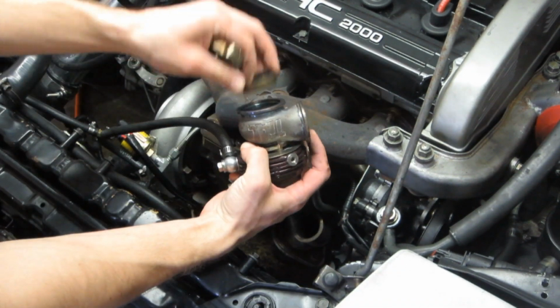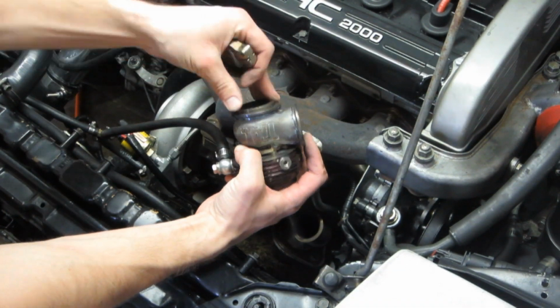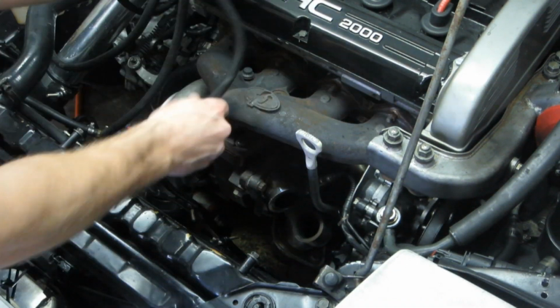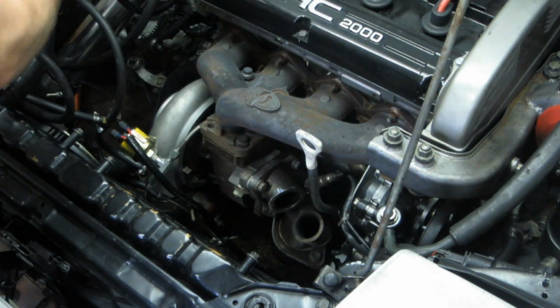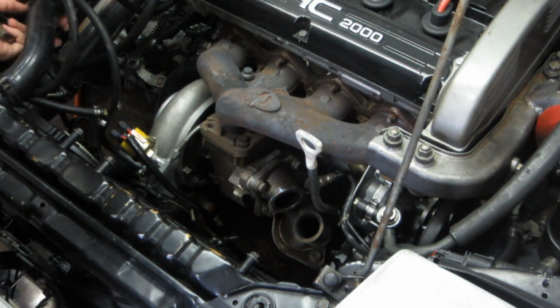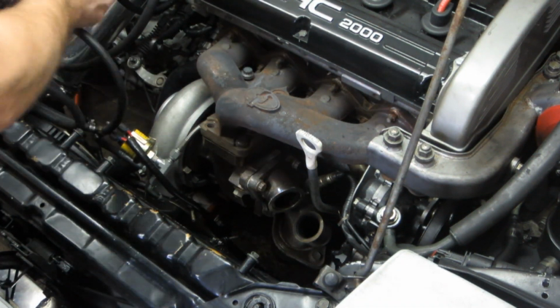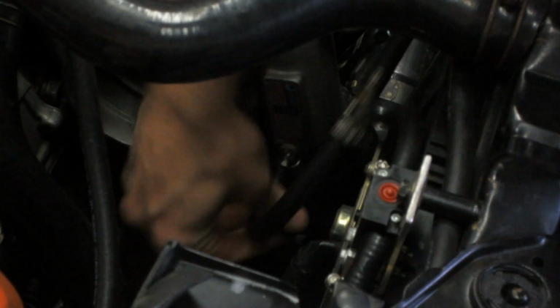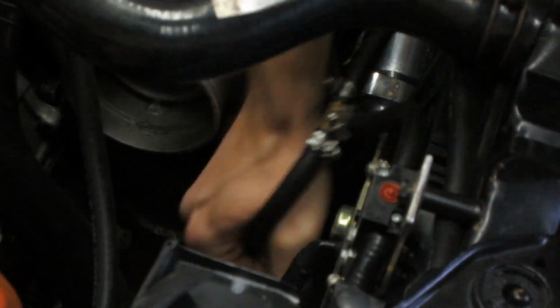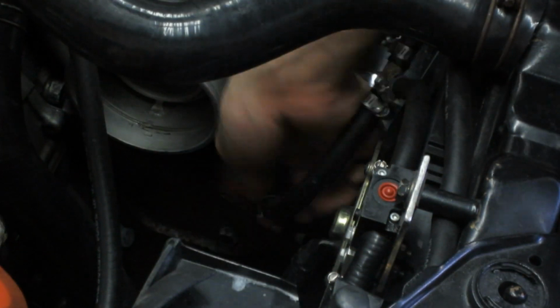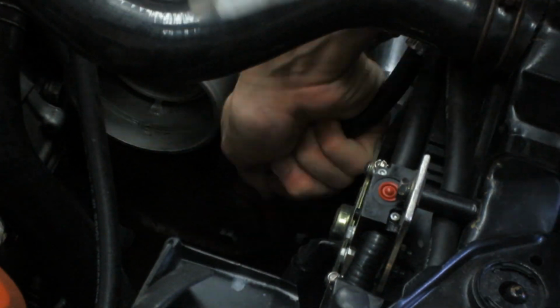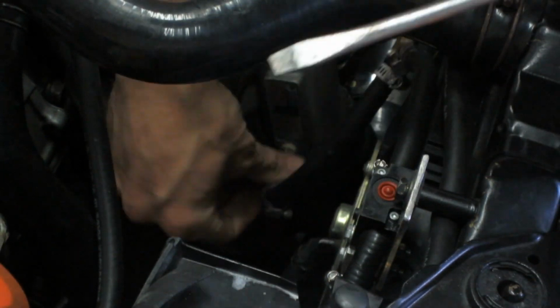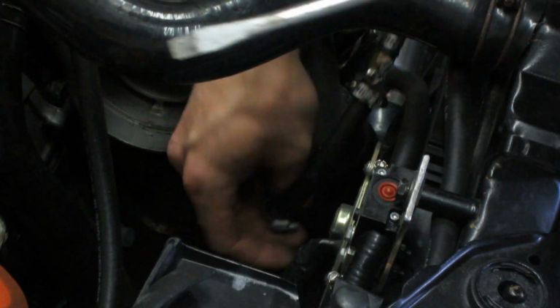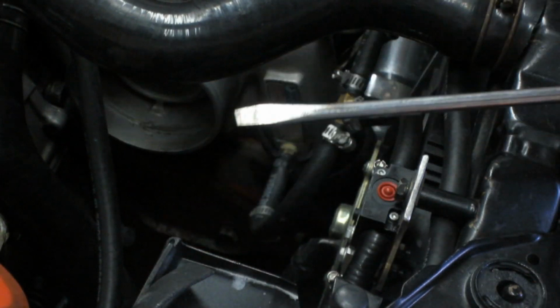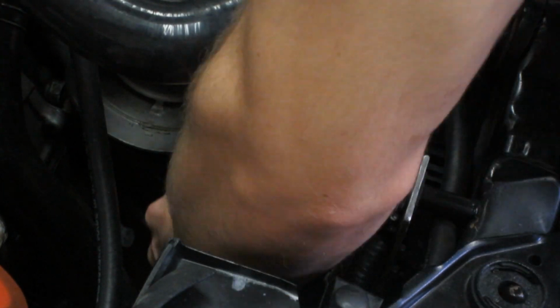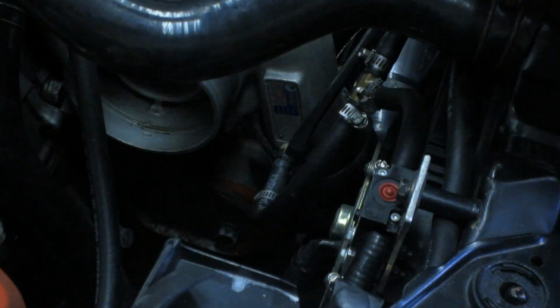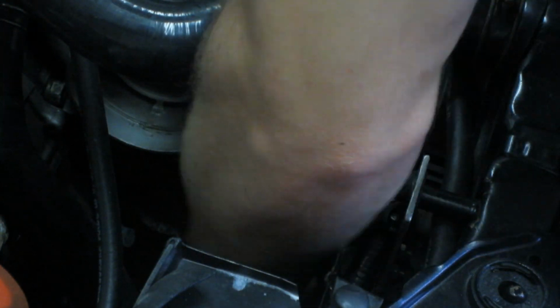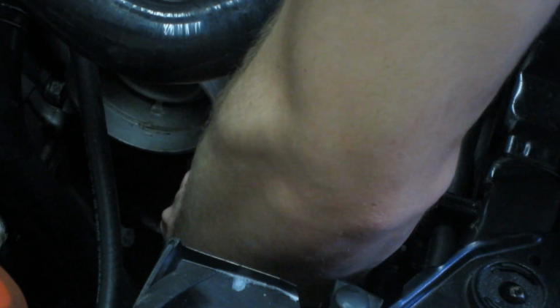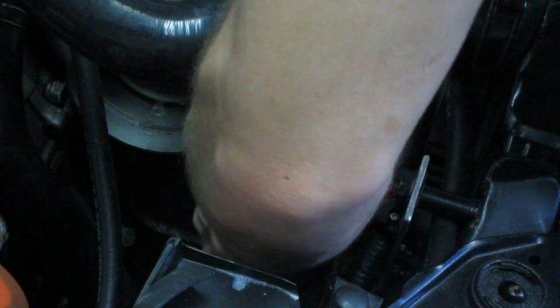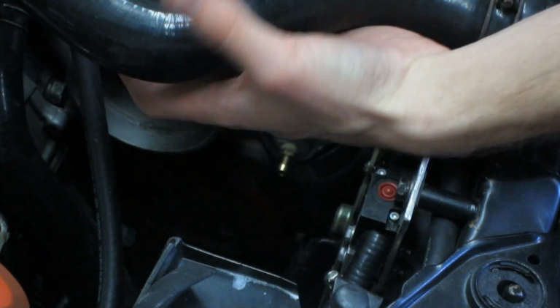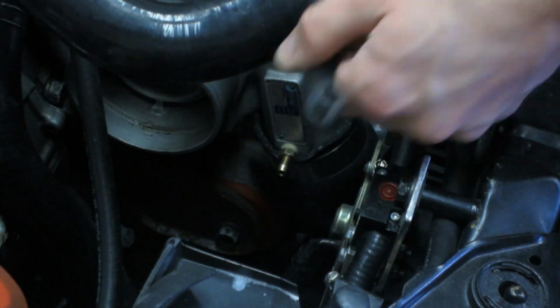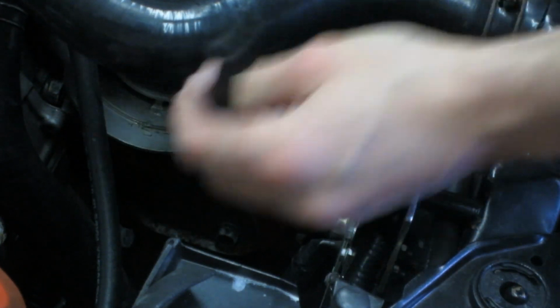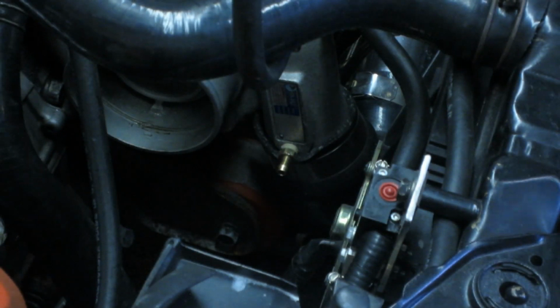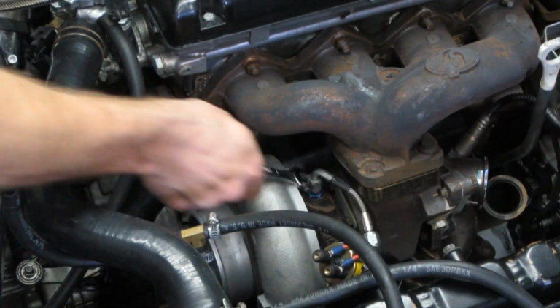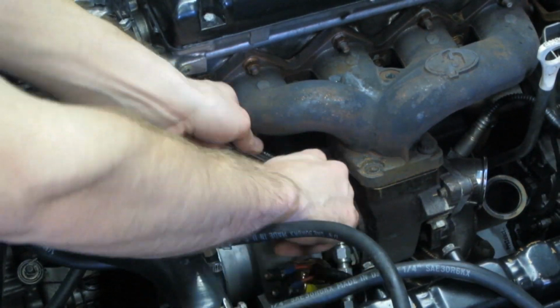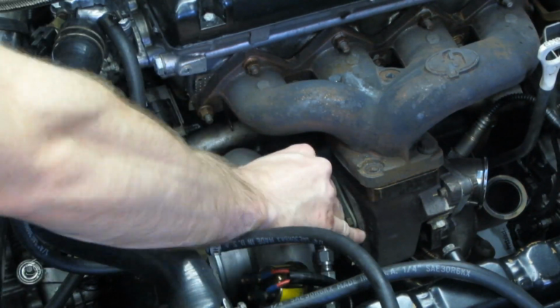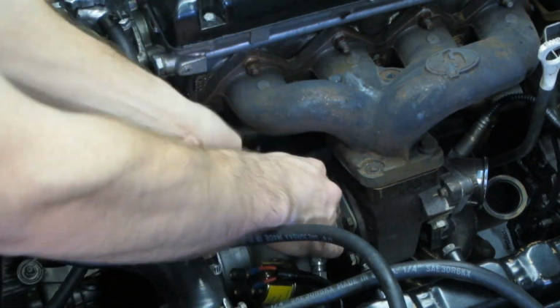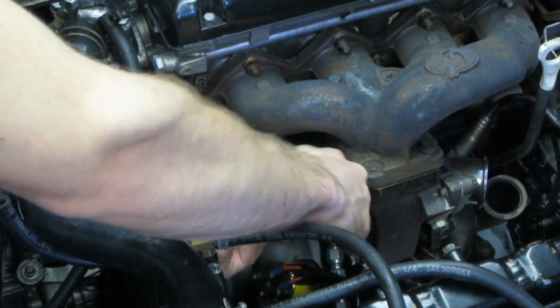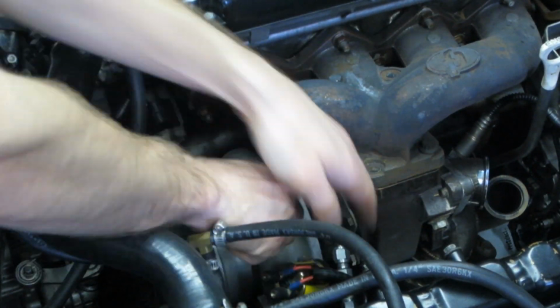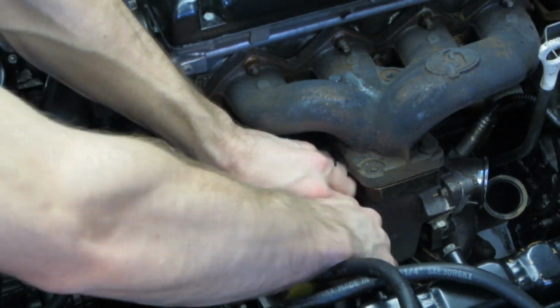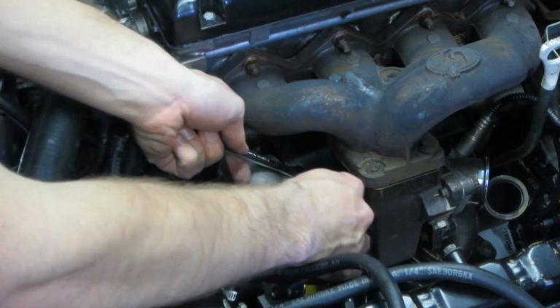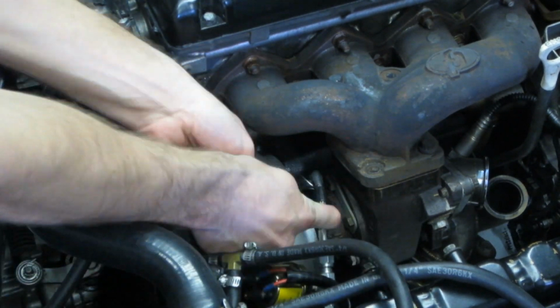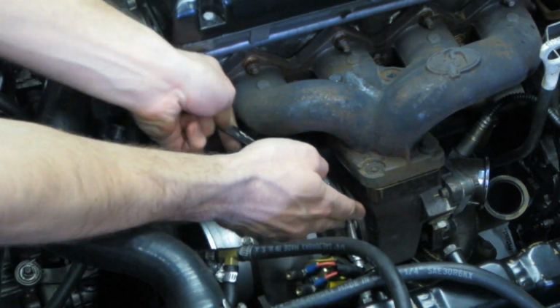As for the other two sealing surfaces, I am uncertain about the cause of their leaks. In the past, I have had issues with the mating surface of the O2 housing inlet, but the head and the manifold have never had any issues. Time to get the exhaust manifold and turbo pulled out and find out where the problem lies.